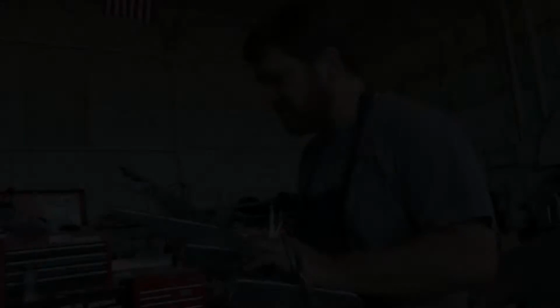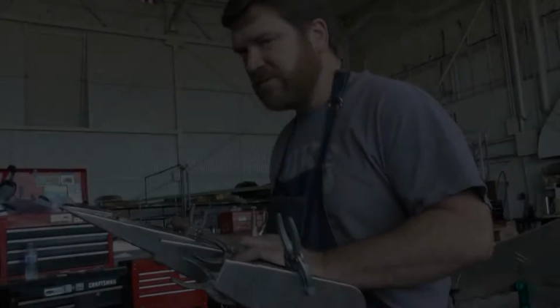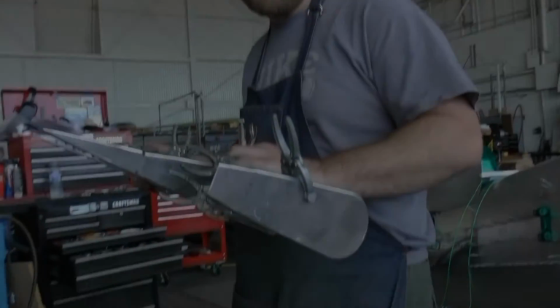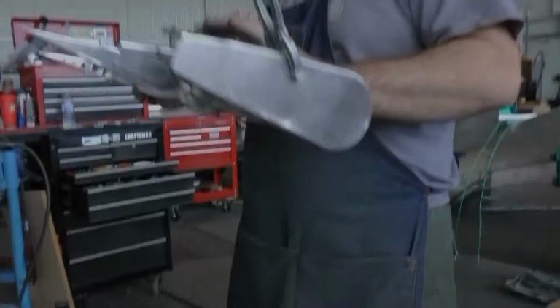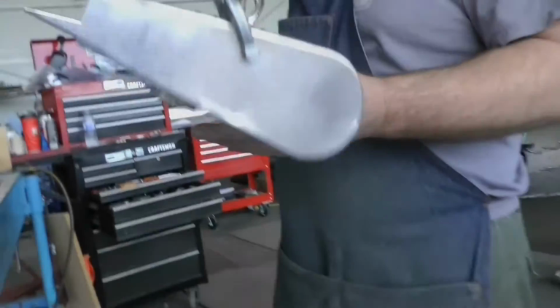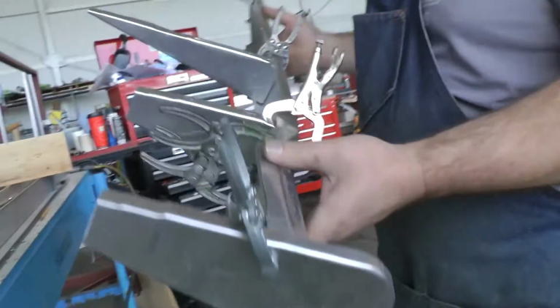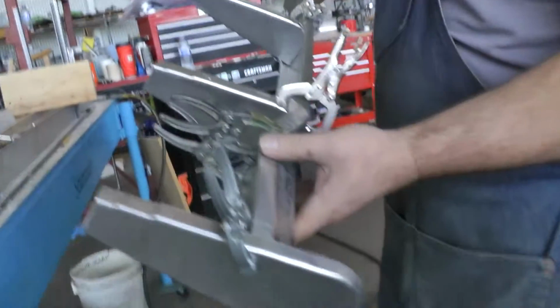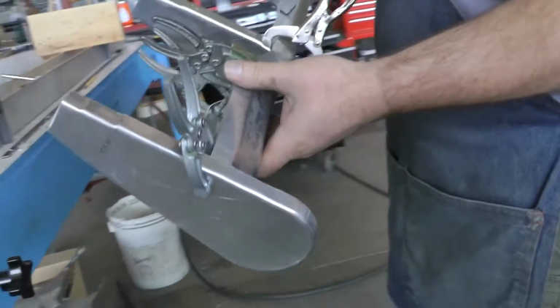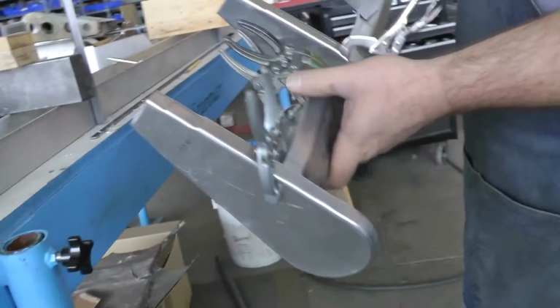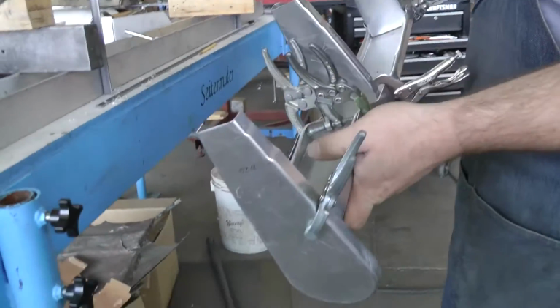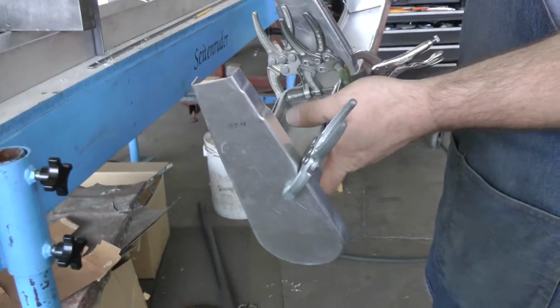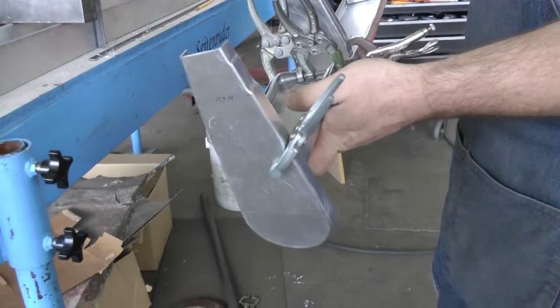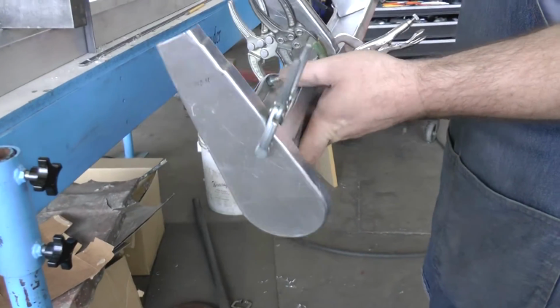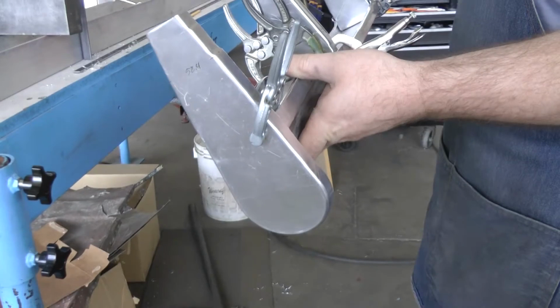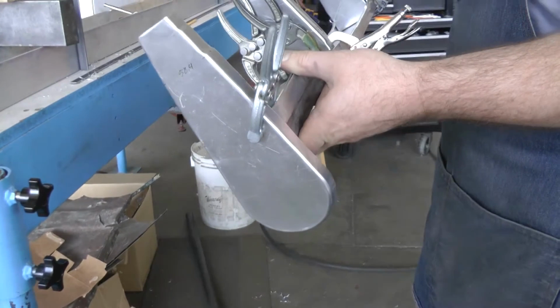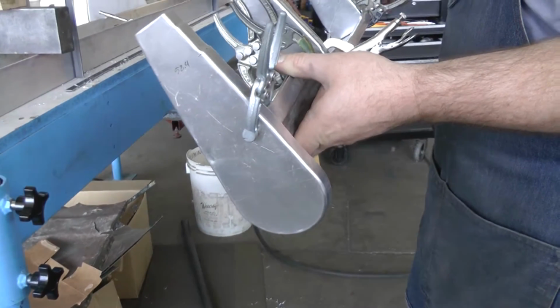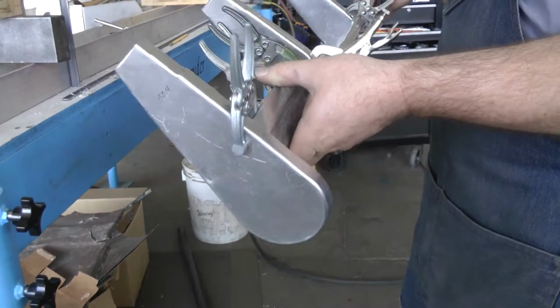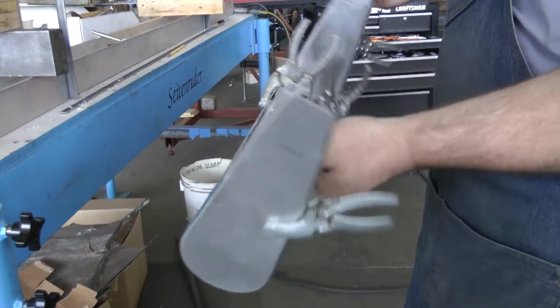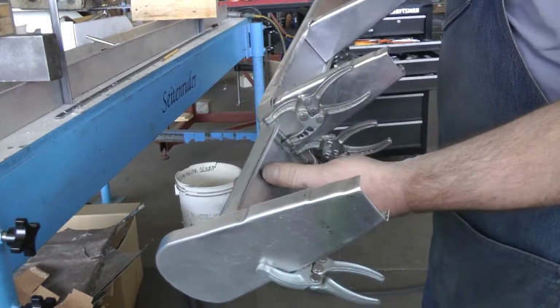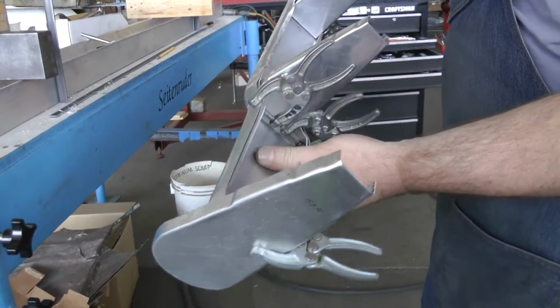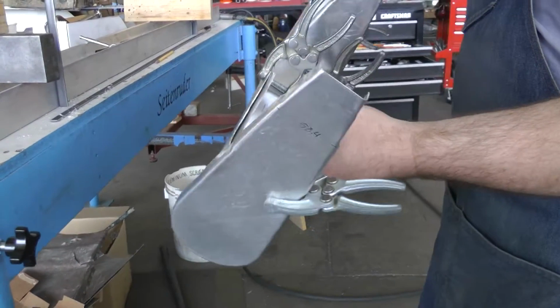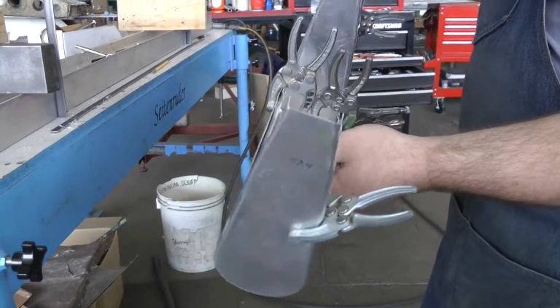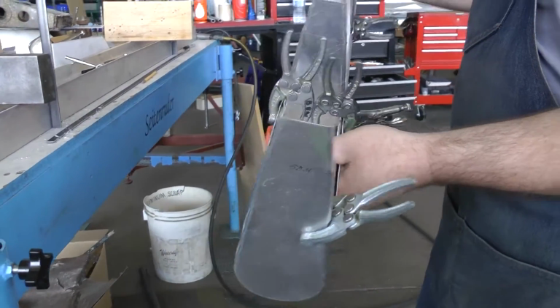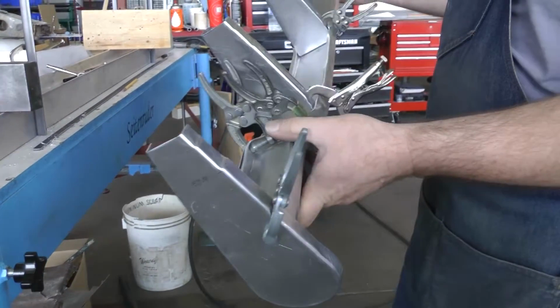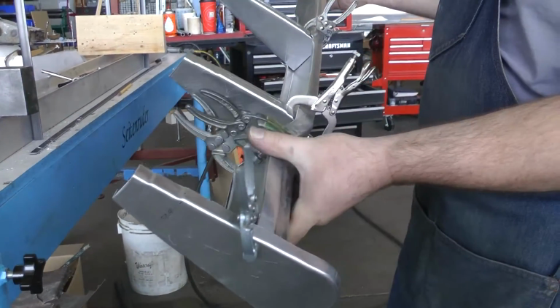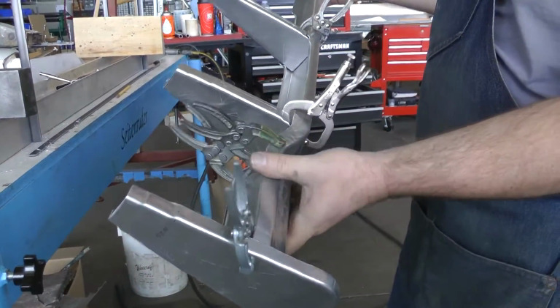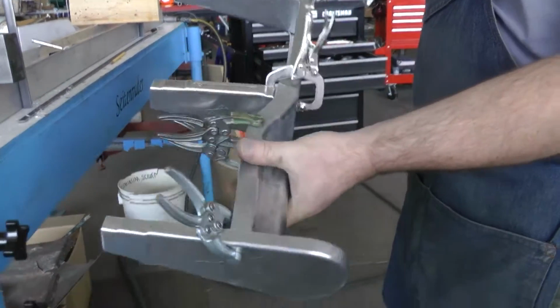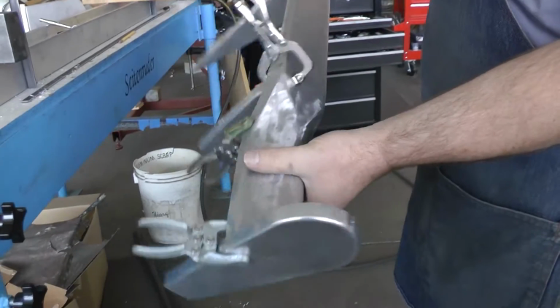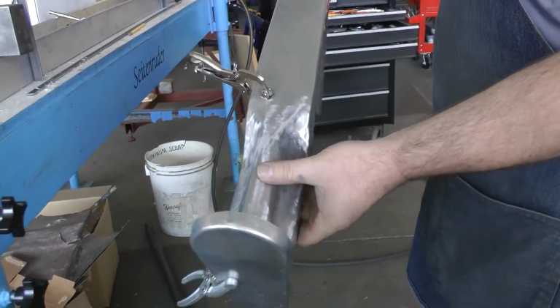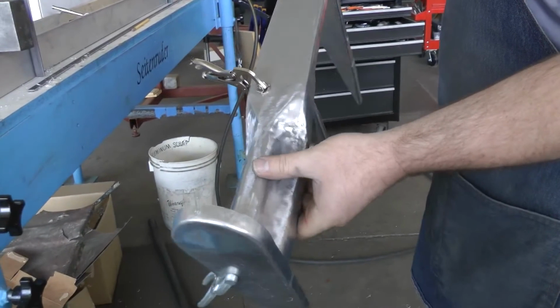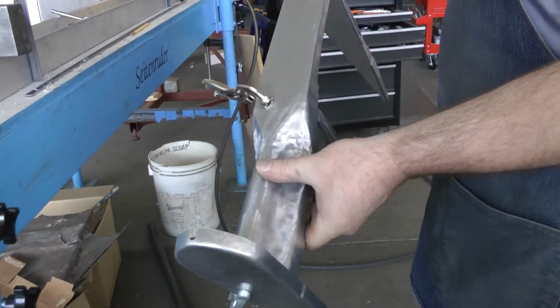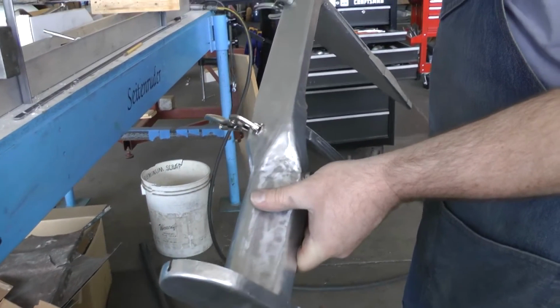Ben, what have we got? Well, I'm making the elevator for the Zero. I'll make two of them. It's pretty rough right now. I'm just trying to get an idea of how everything works.